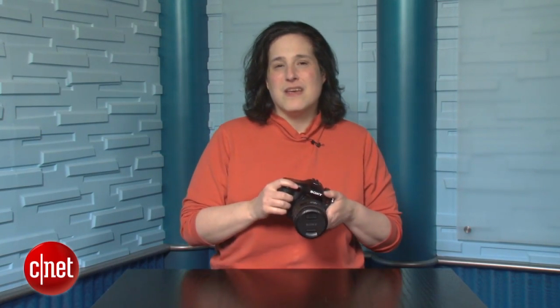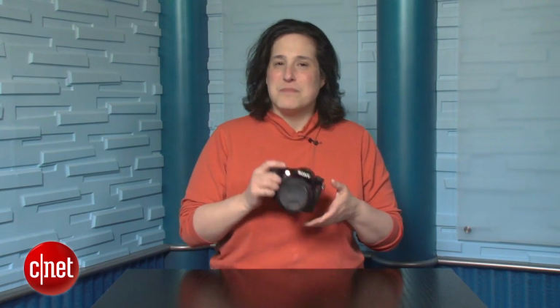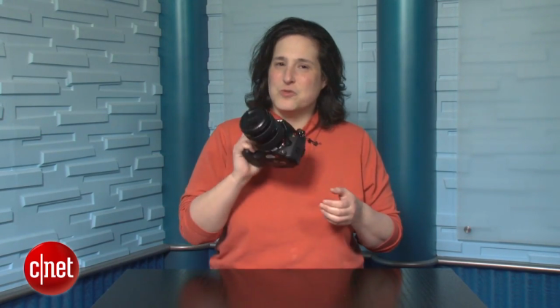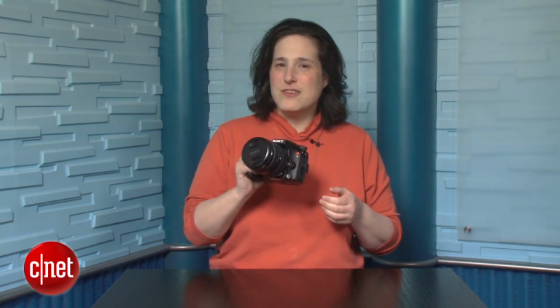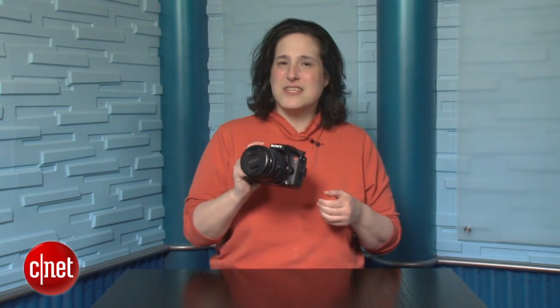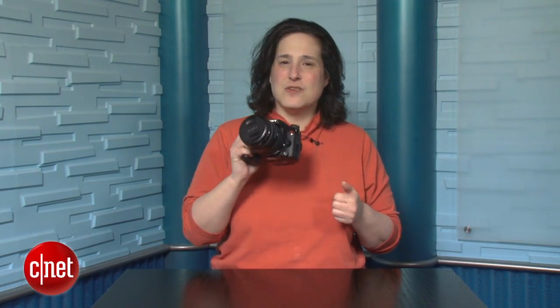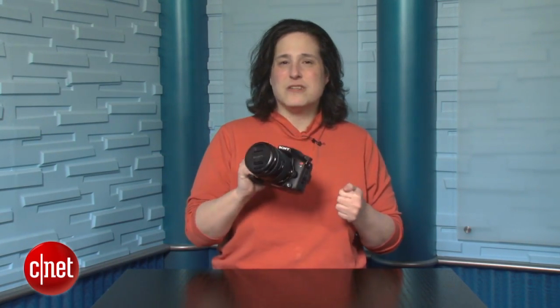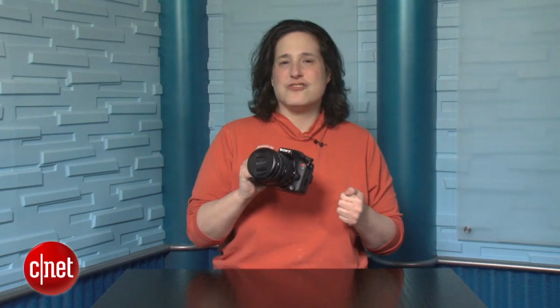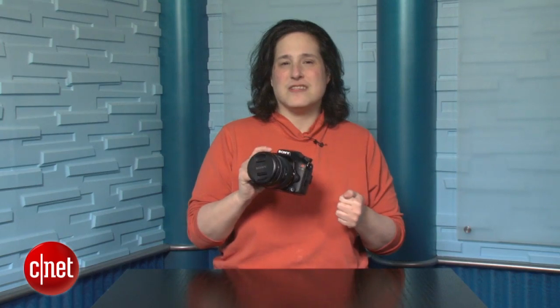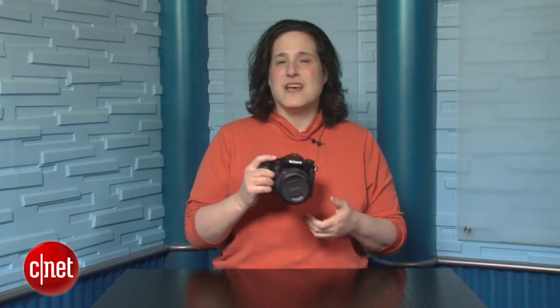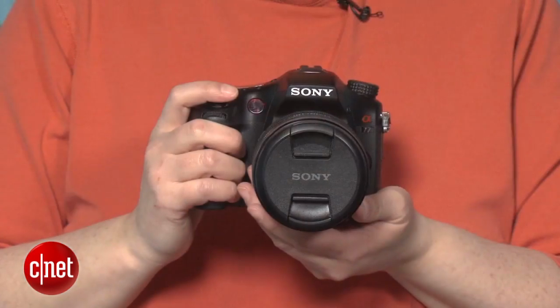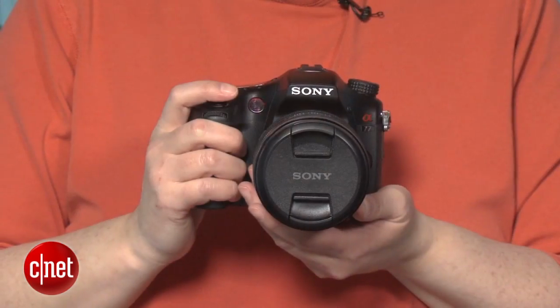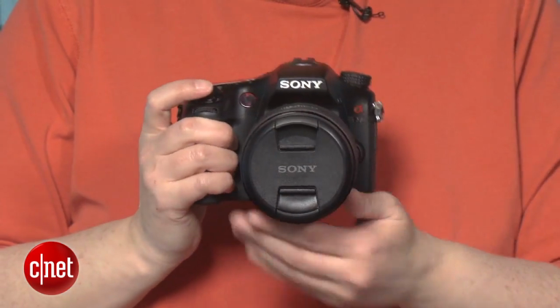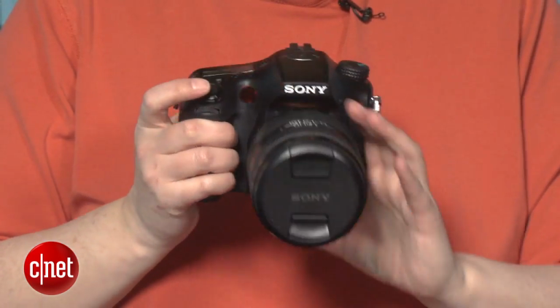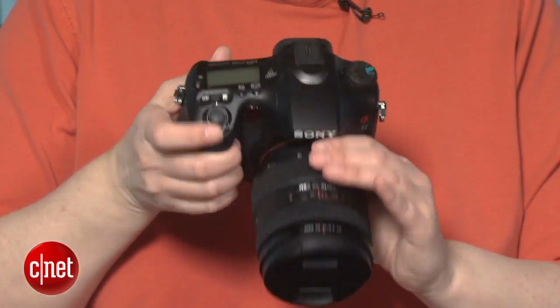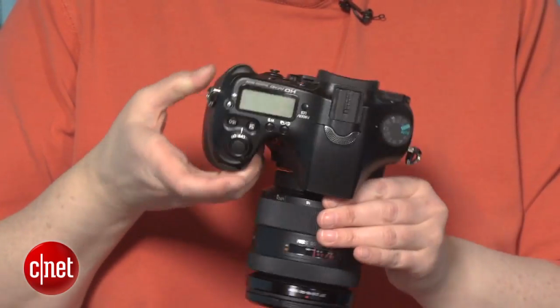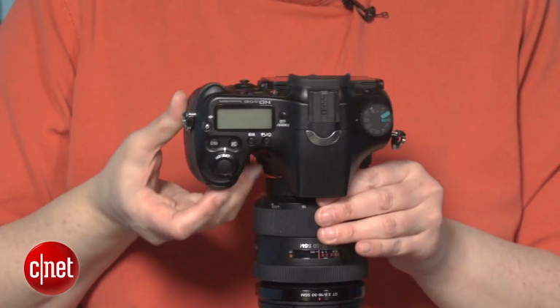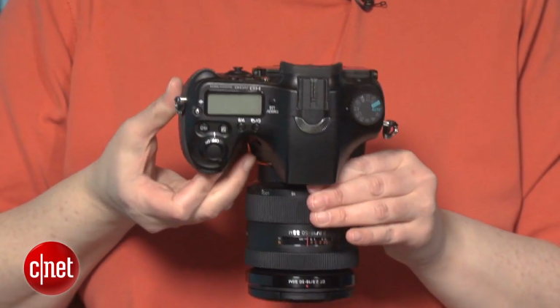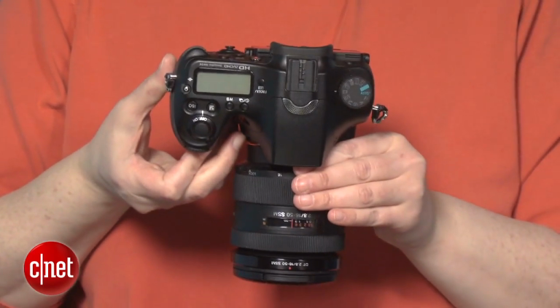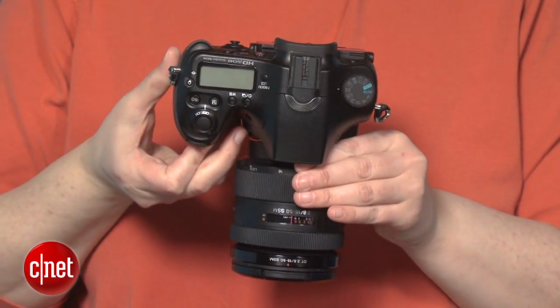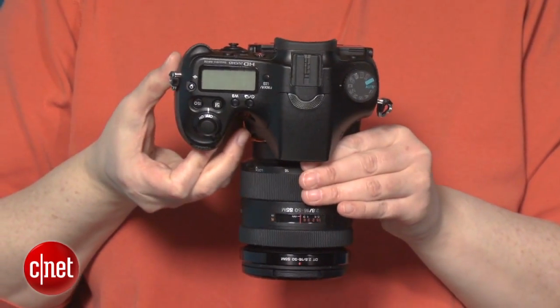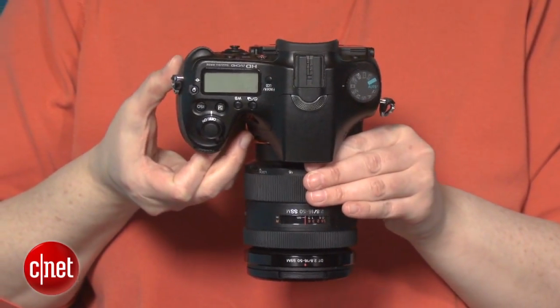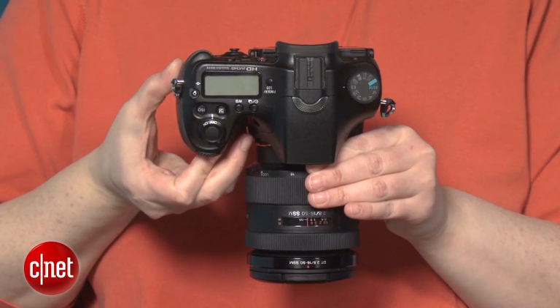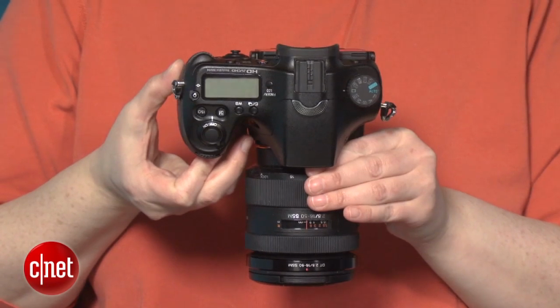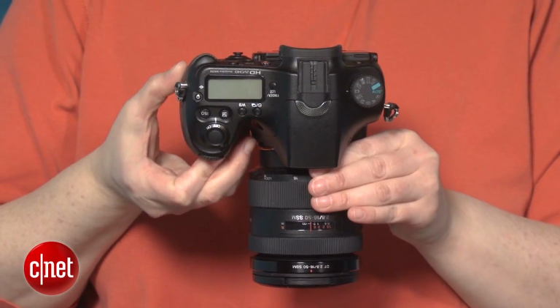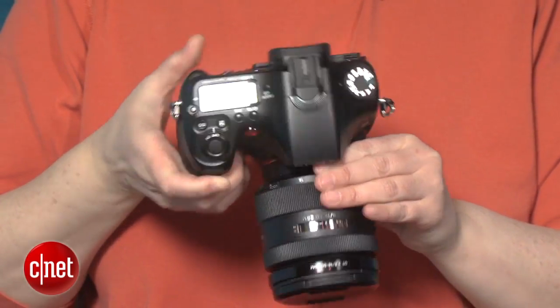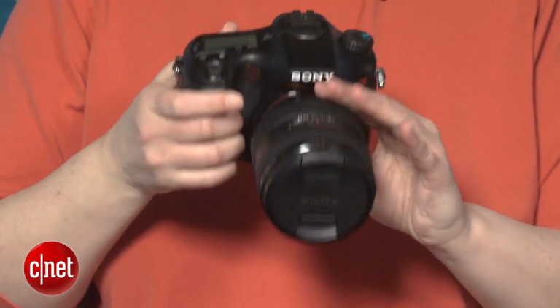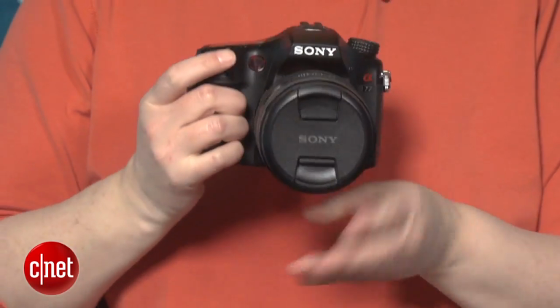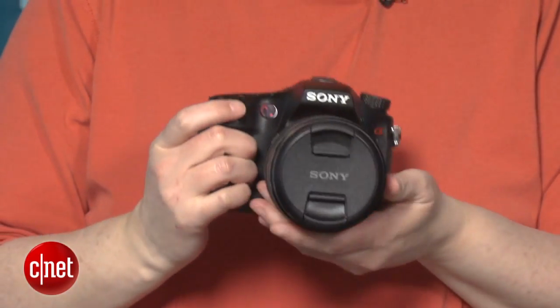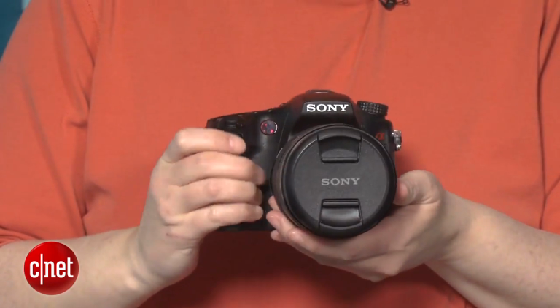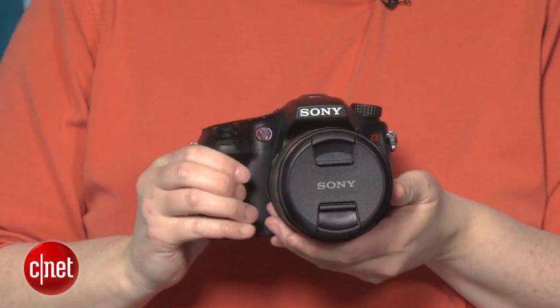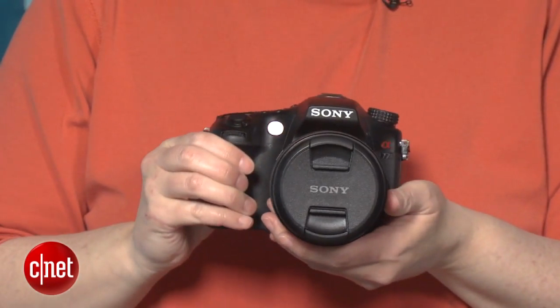But it's weather-sealed and well-constructed, the grip is comfortable, and it feels well-balanced. And with only a few exceptions, it has the controls in the right places.